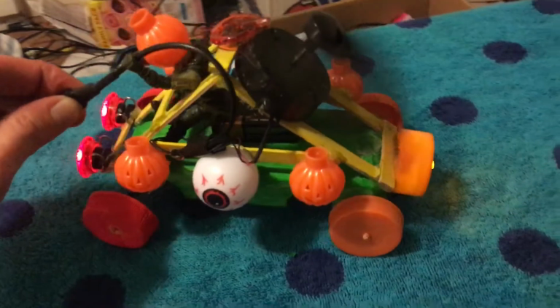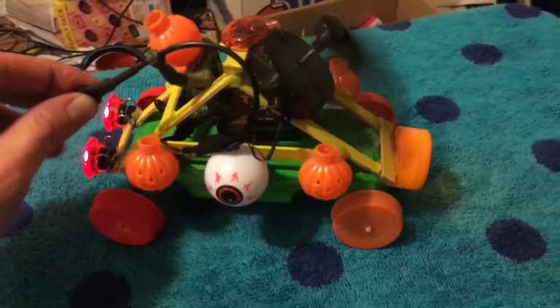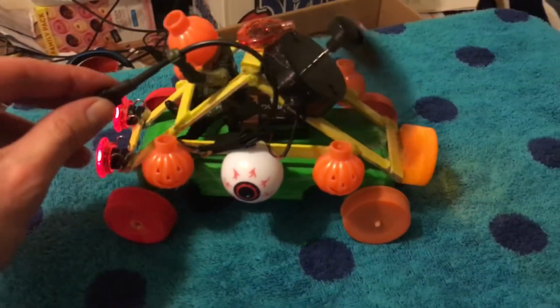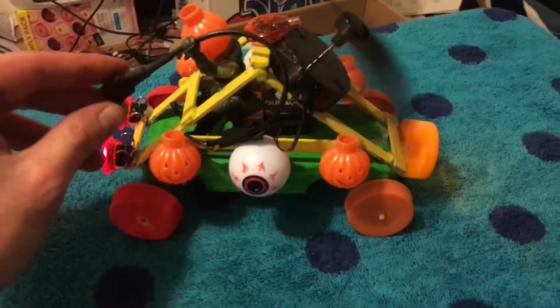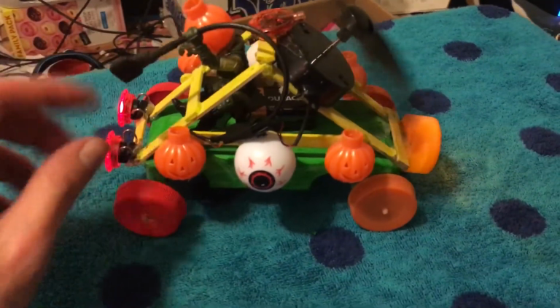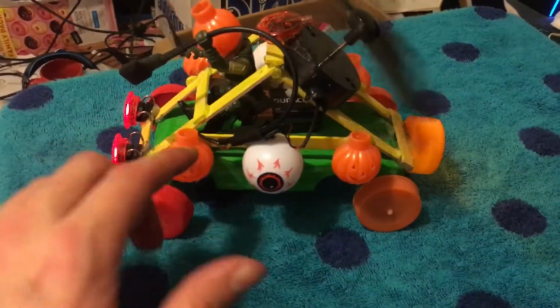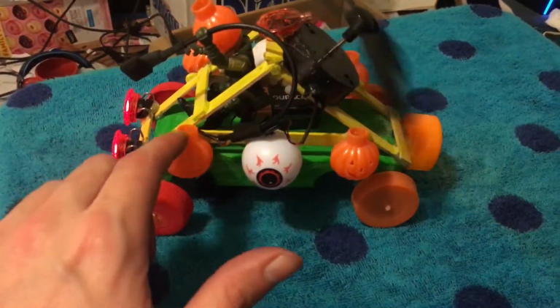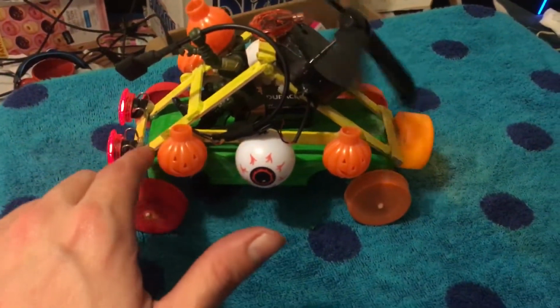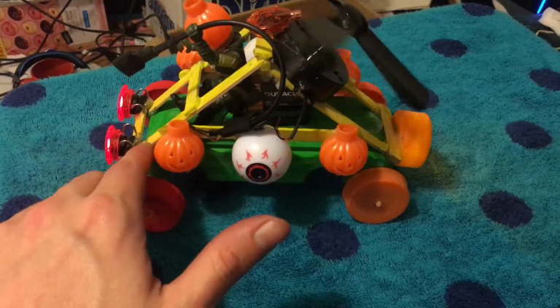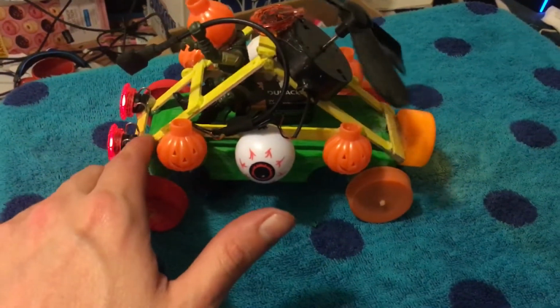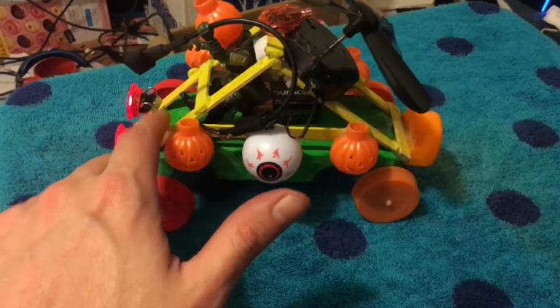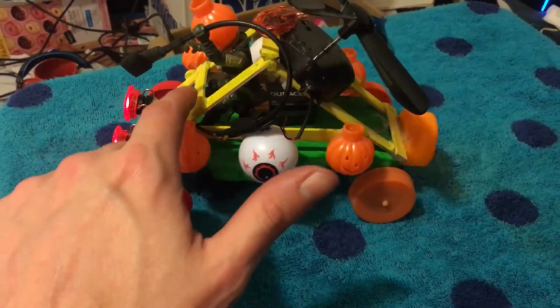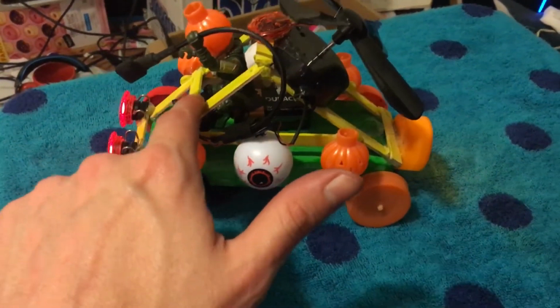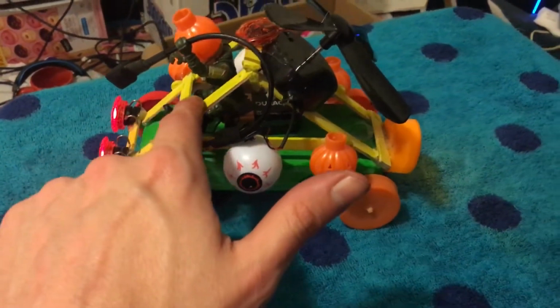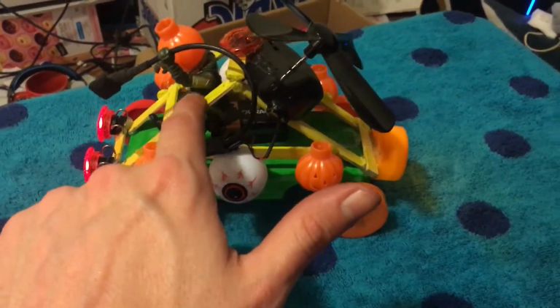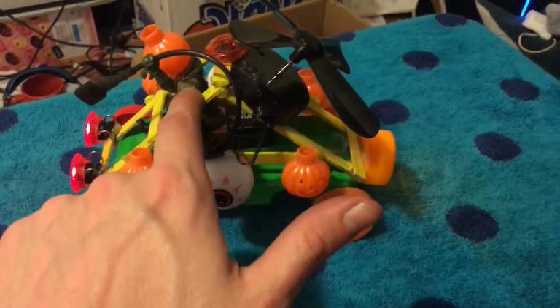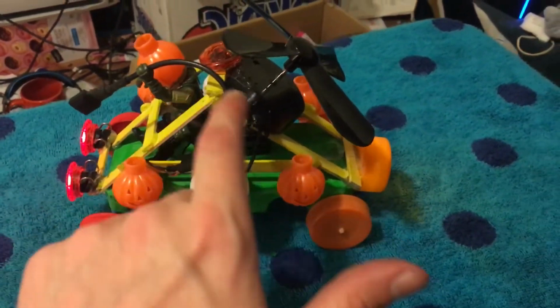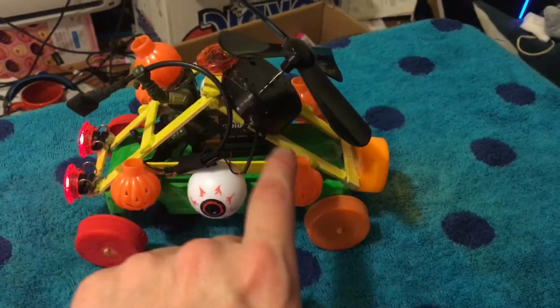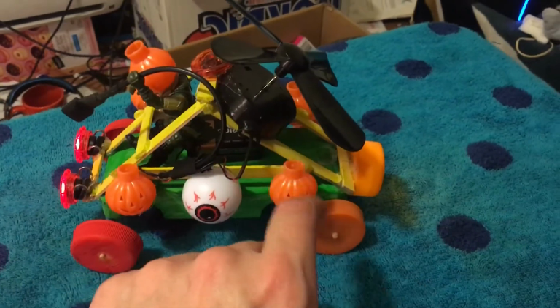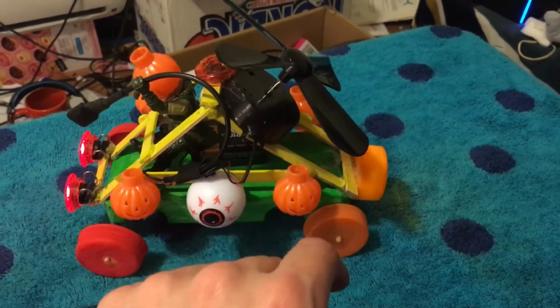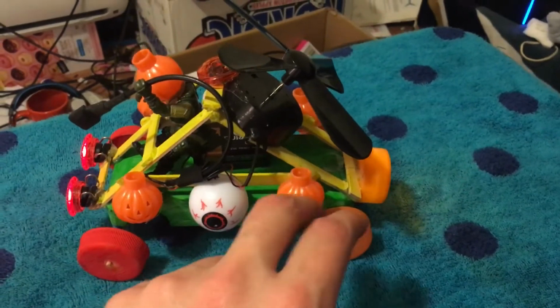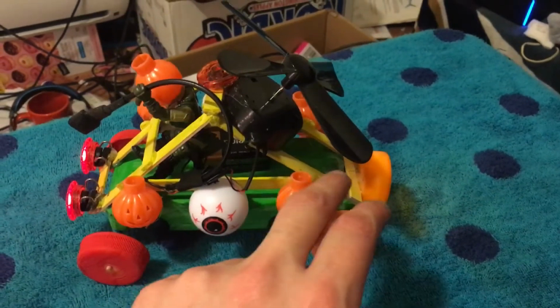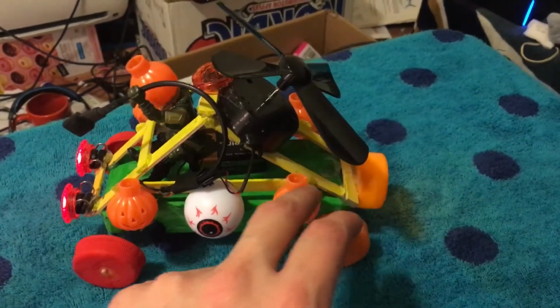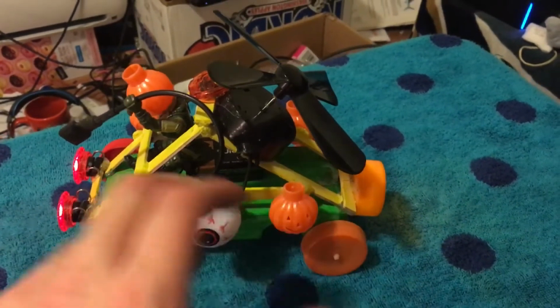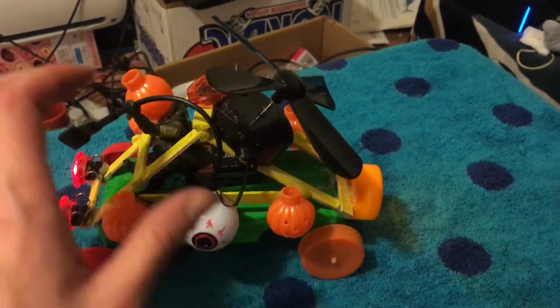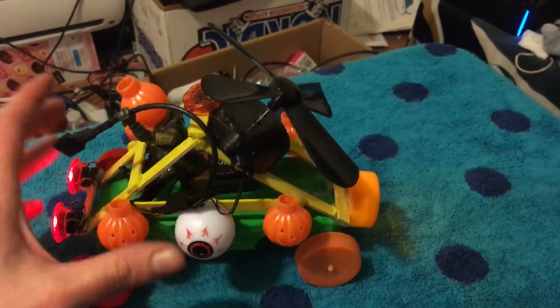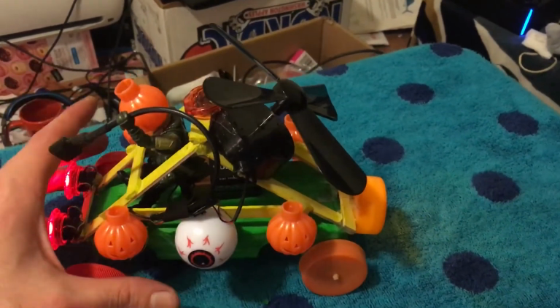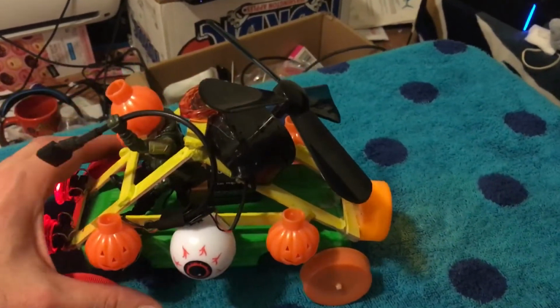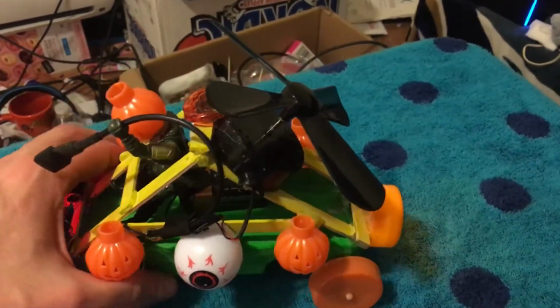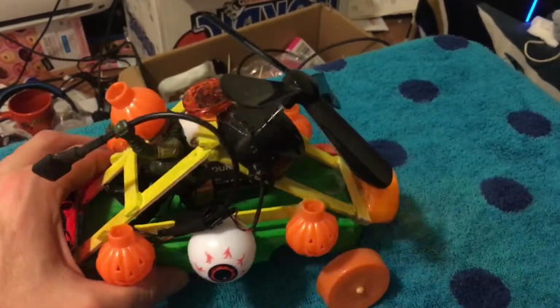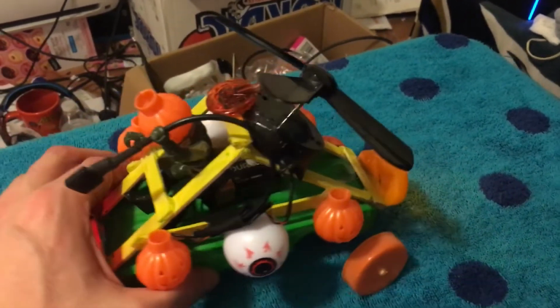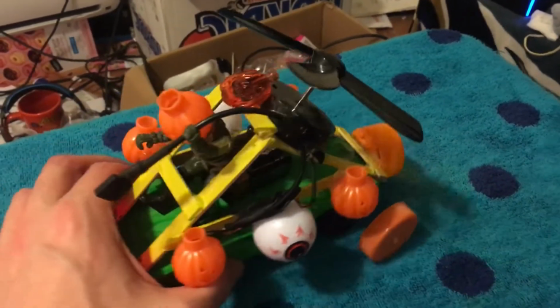Also, you can see how I built a body with popsicle sticks. See how I made a triangle, then I glued them, then I painted it yellow.